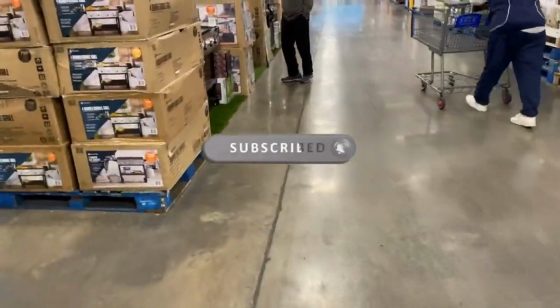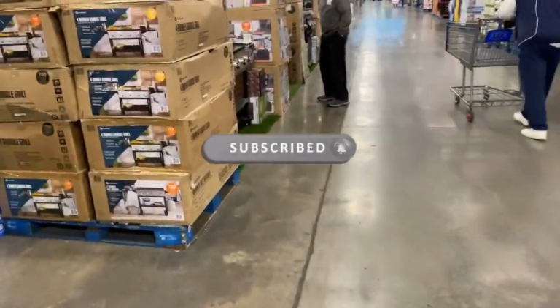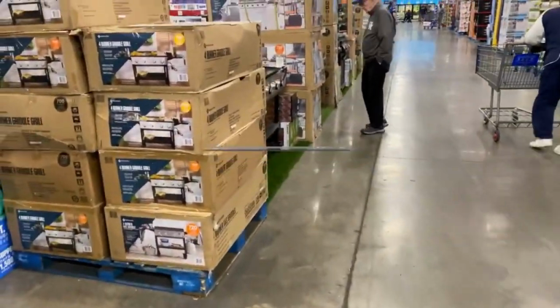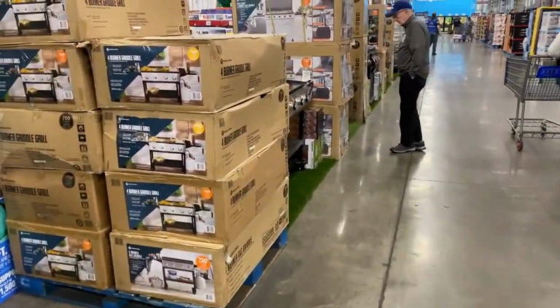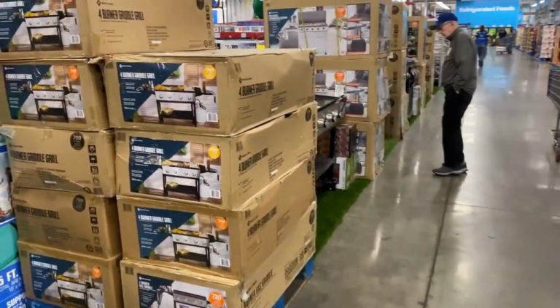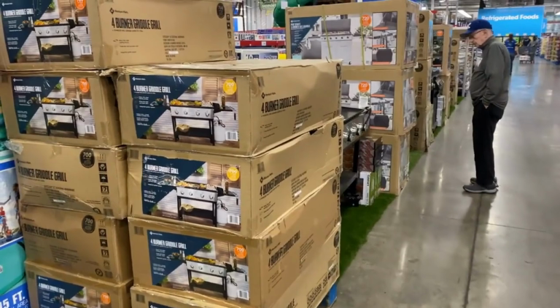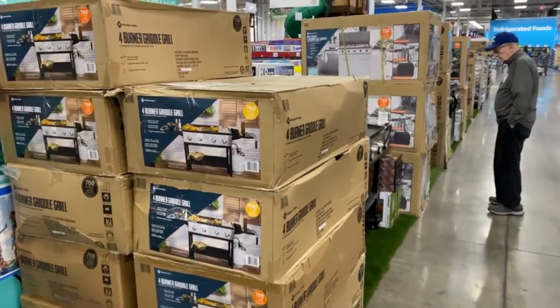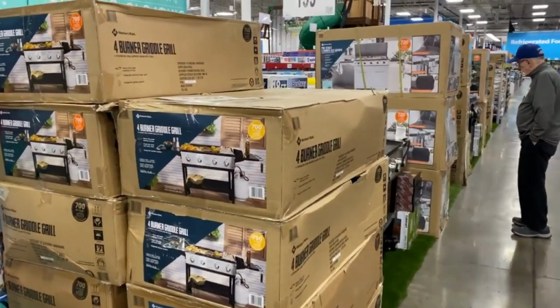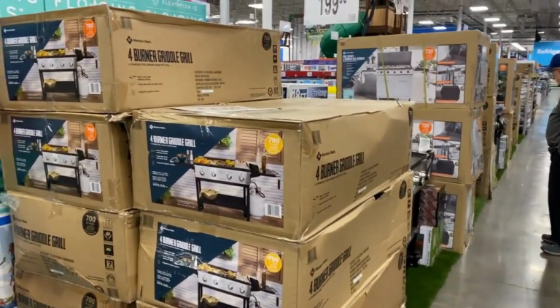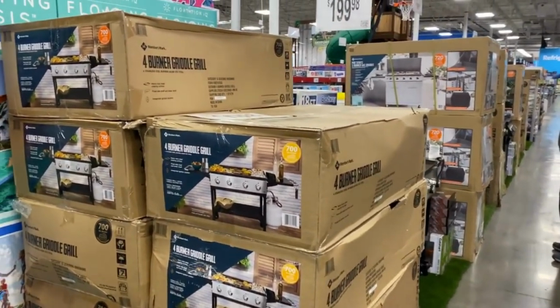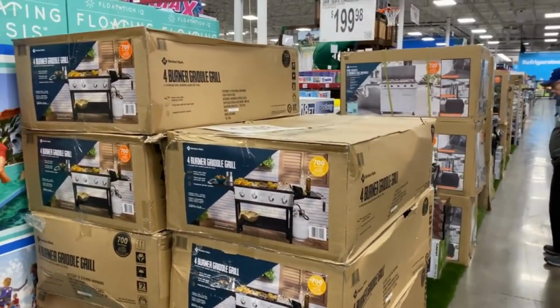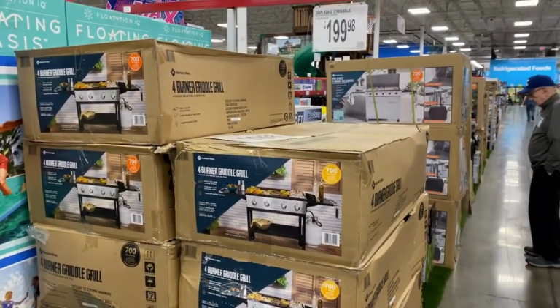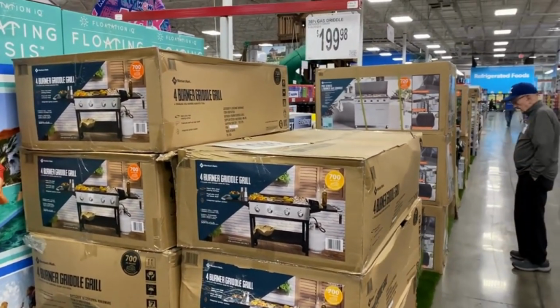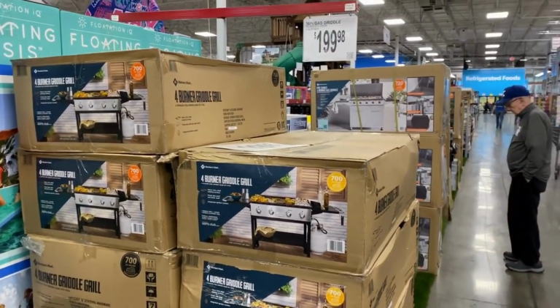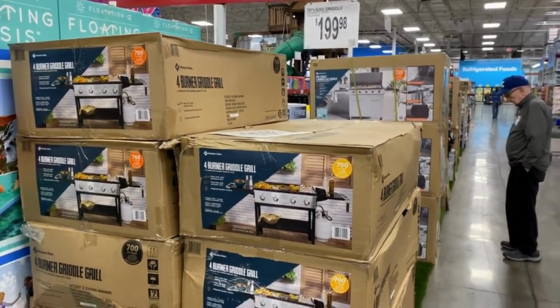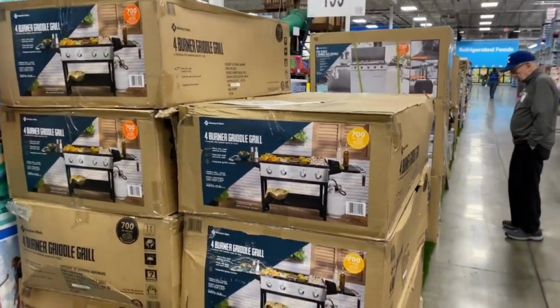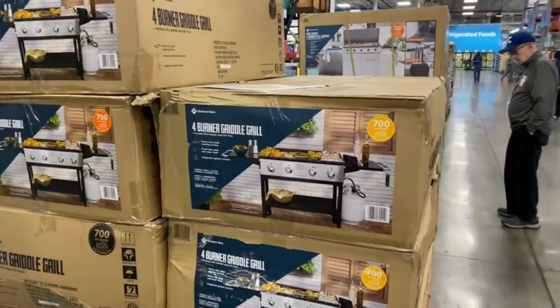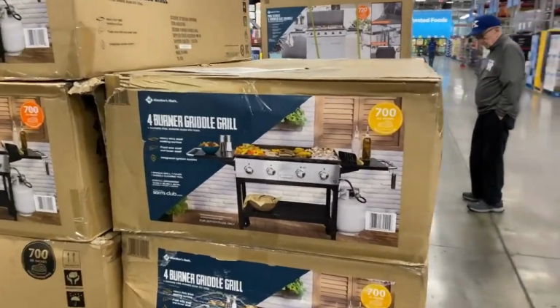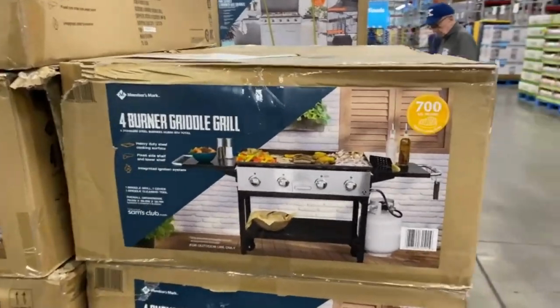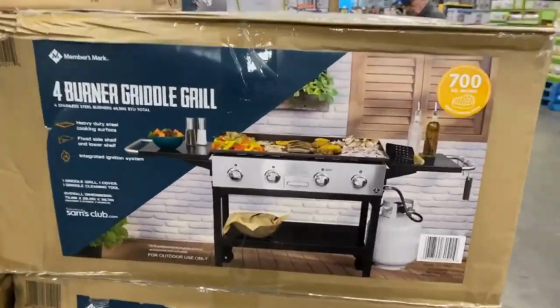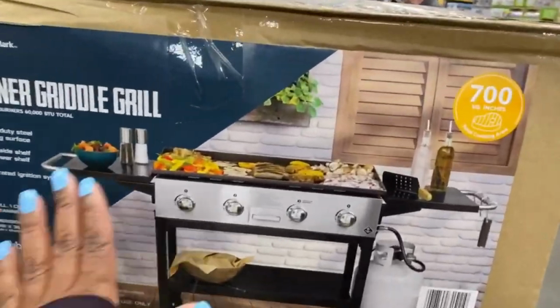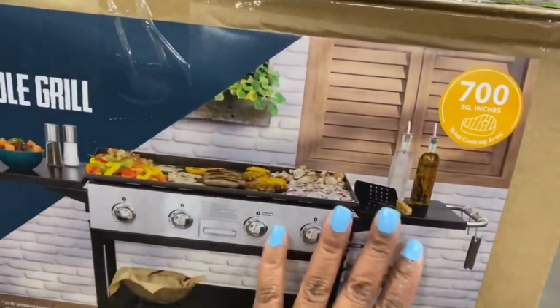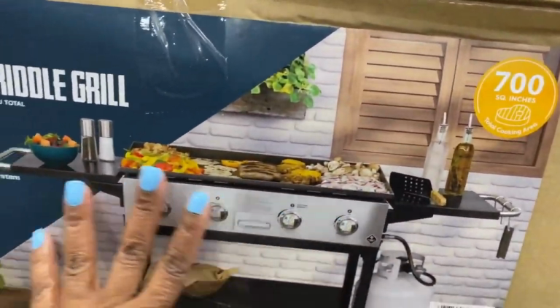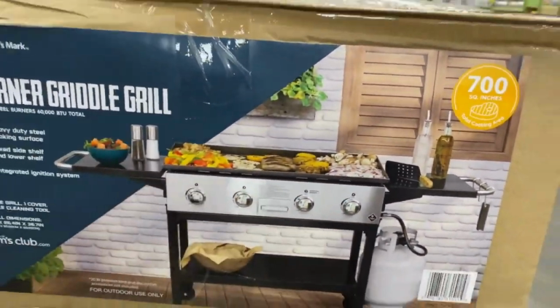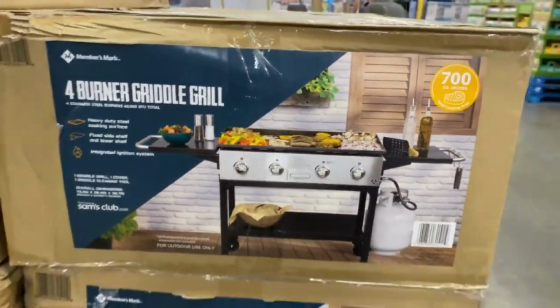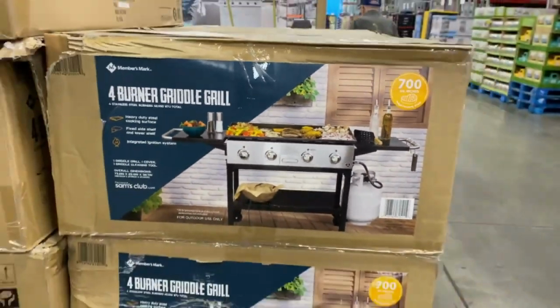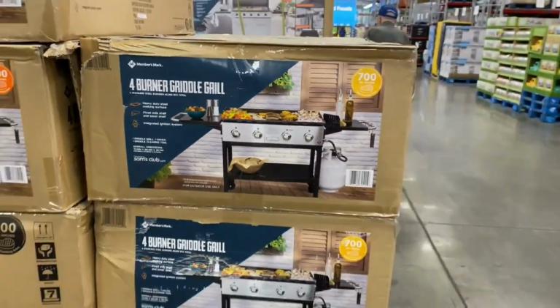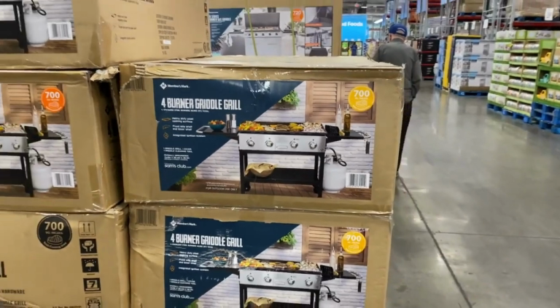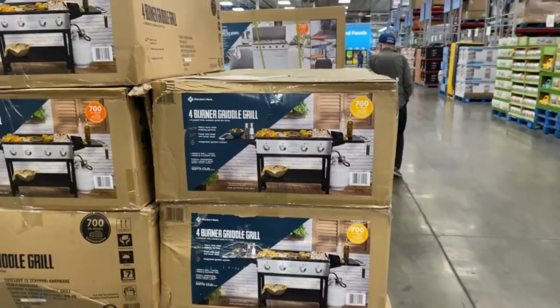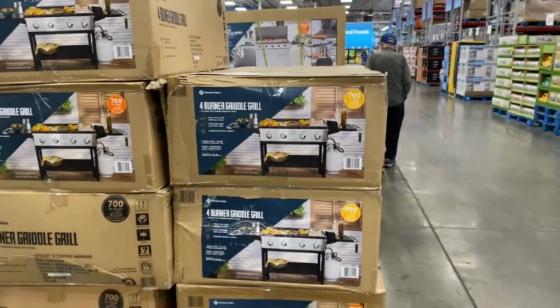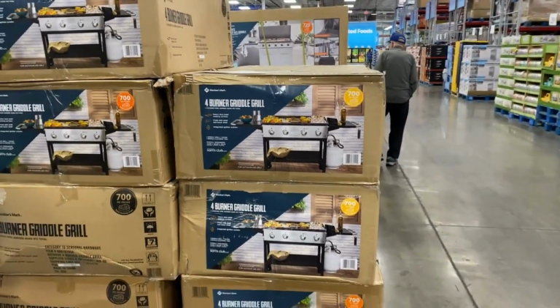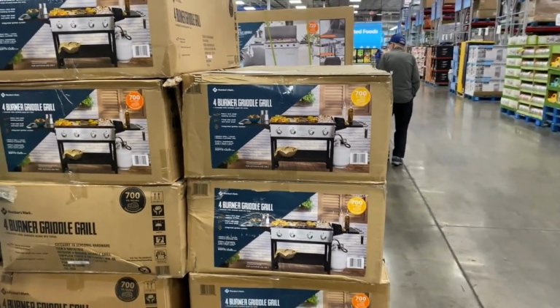This gas griddle here — I want one of these. They are $200. I love this — cook outside during the spring and summer months.